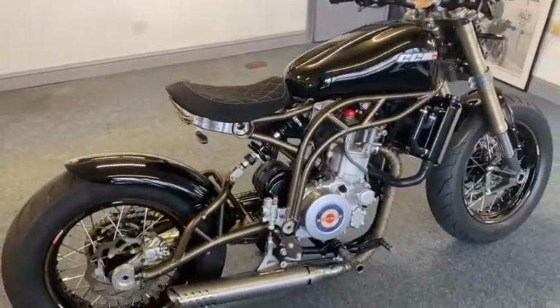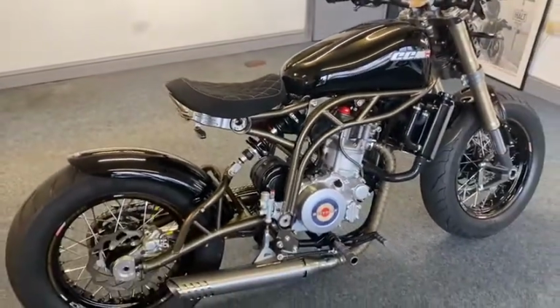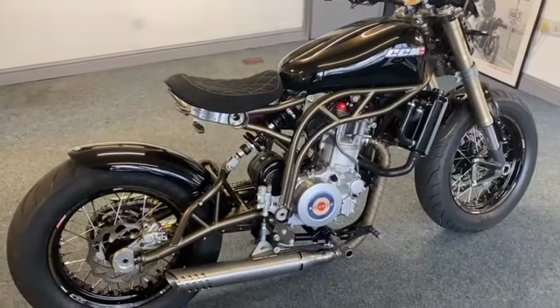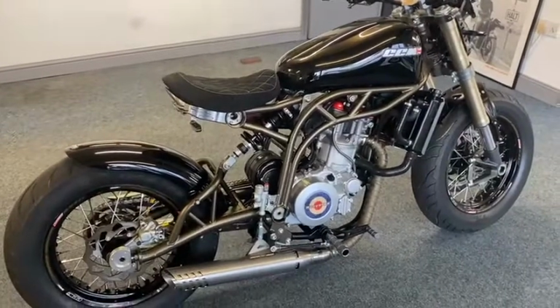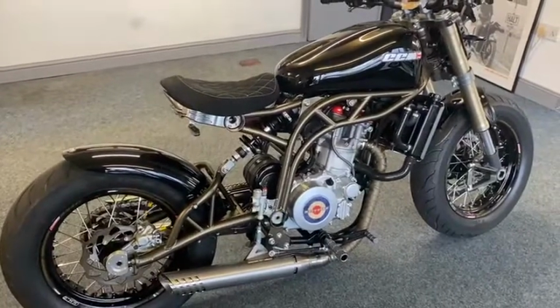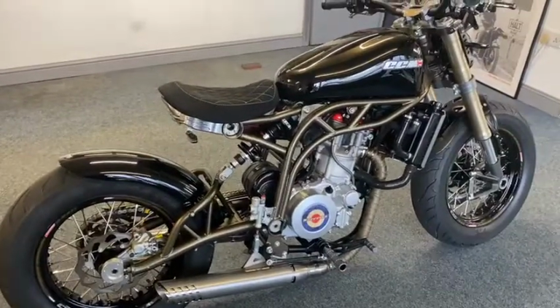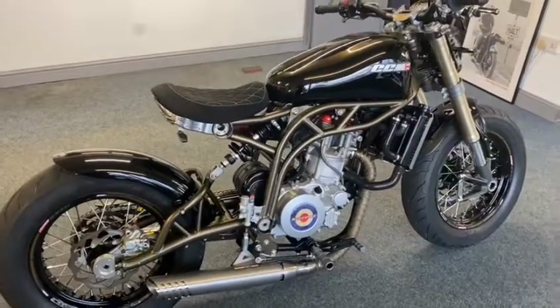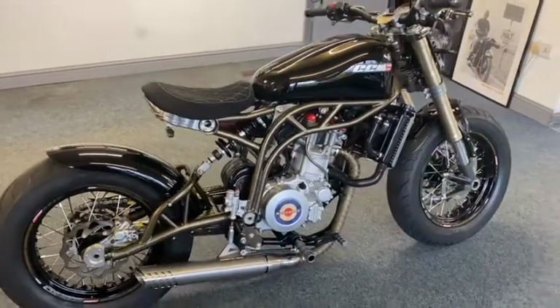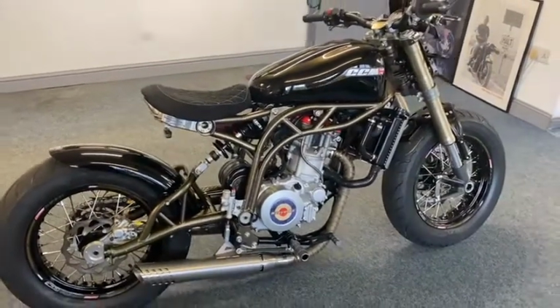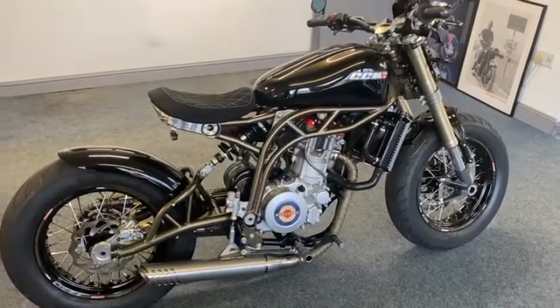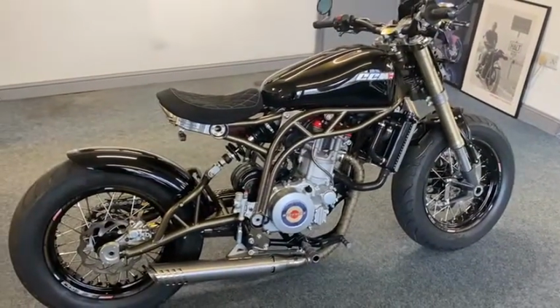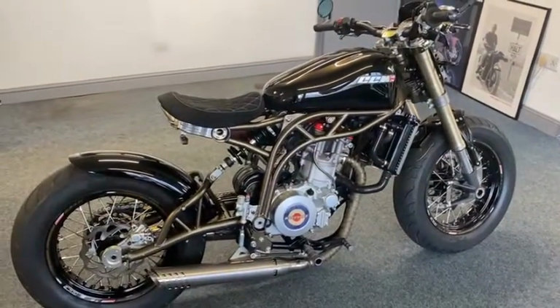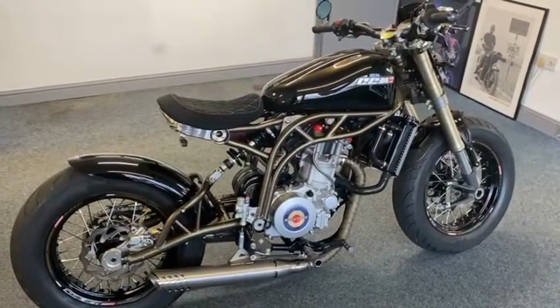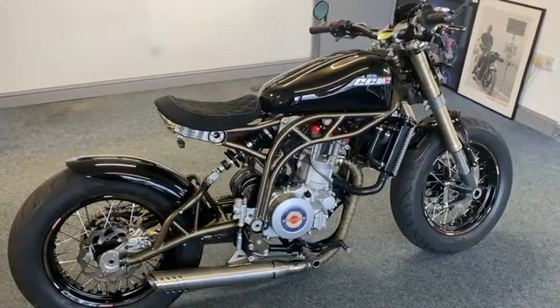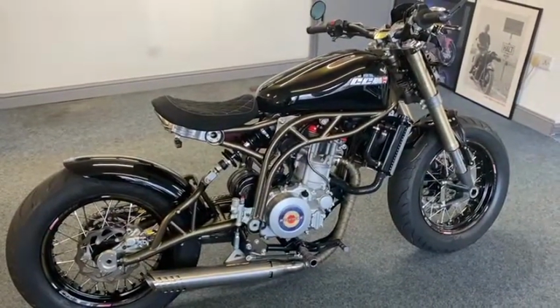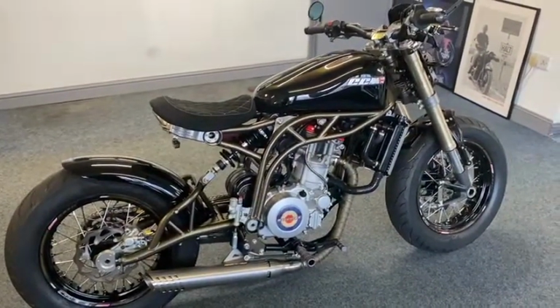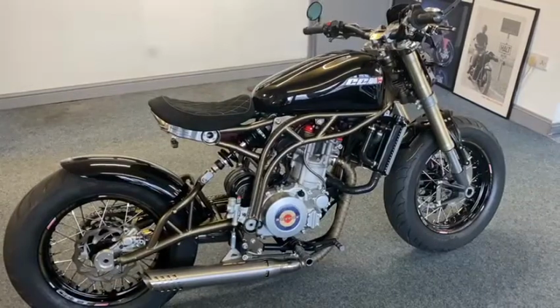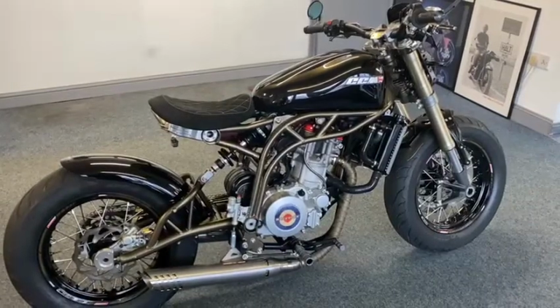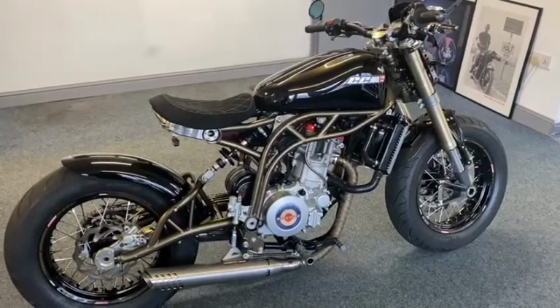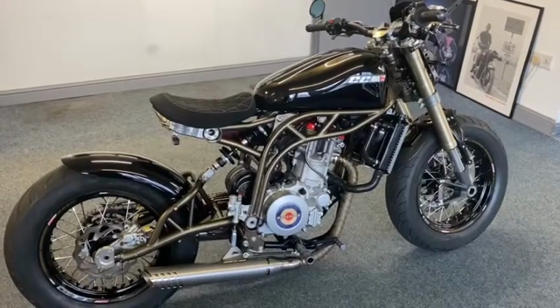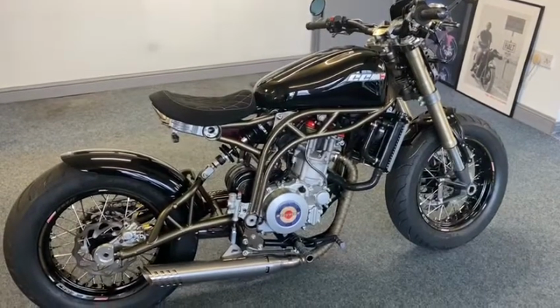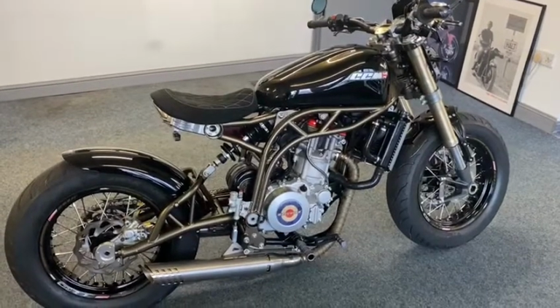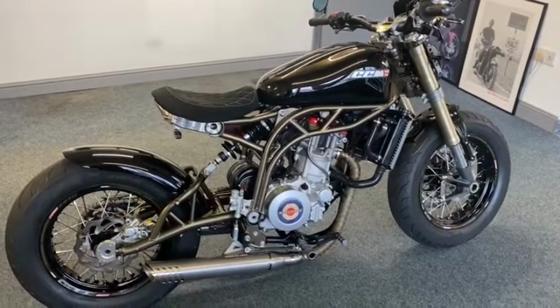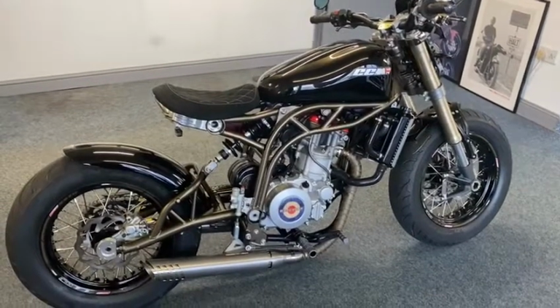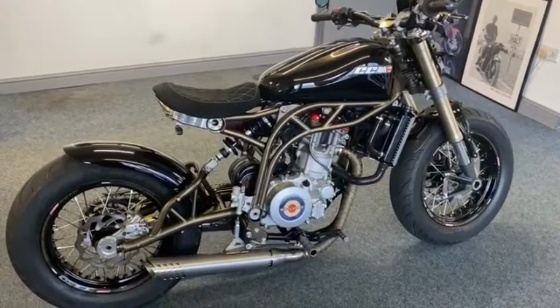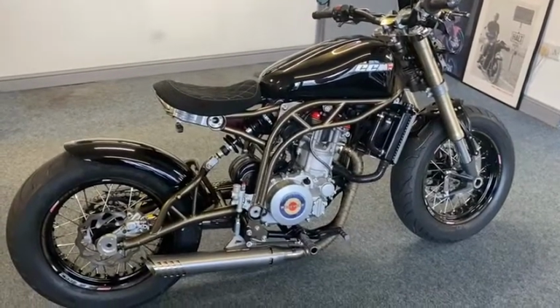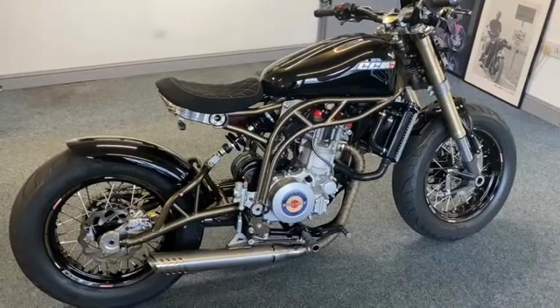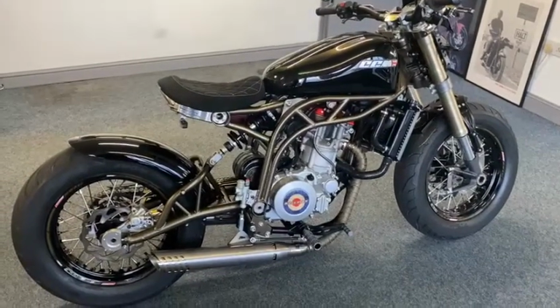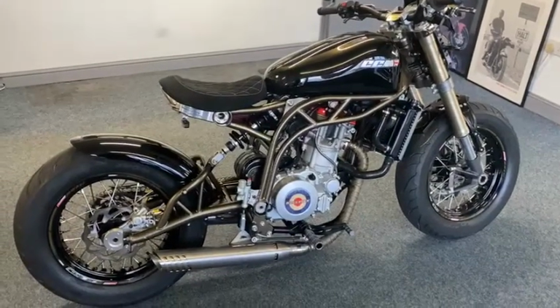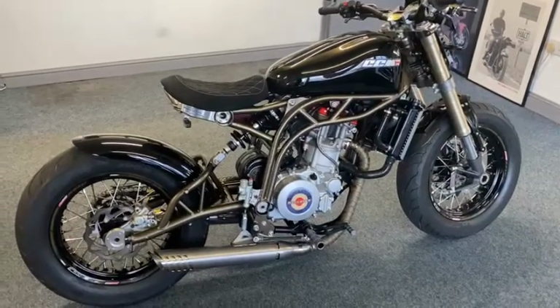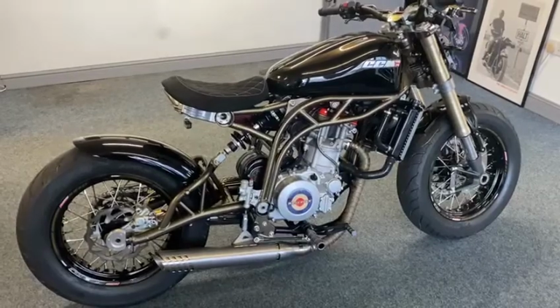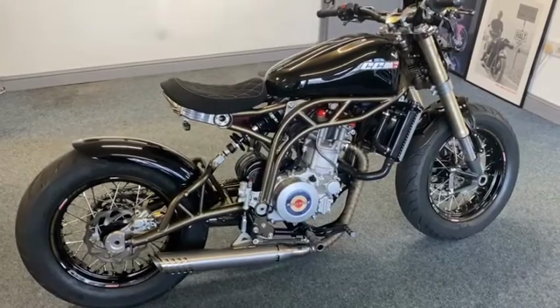Absolute beauty. Rides and runs and sounds fab. If you need to know anything whatsoever, I've listed the extras underneath. Have a look through them. If you need anything else, just give us a bell. Lovely.